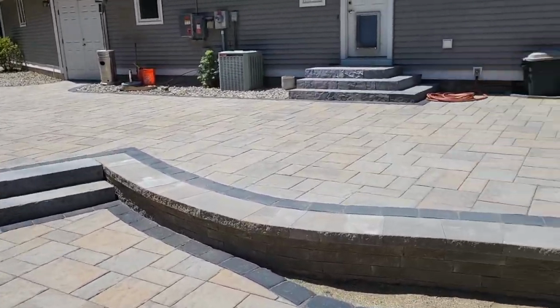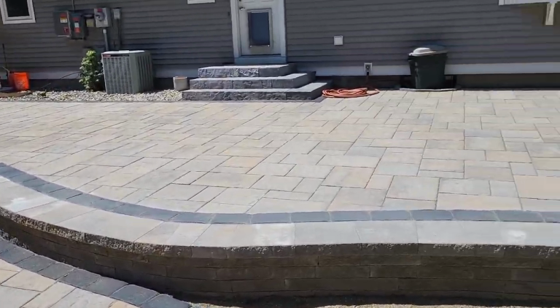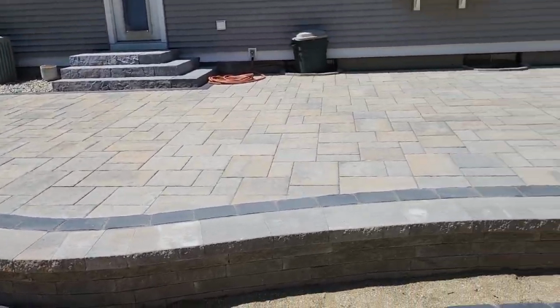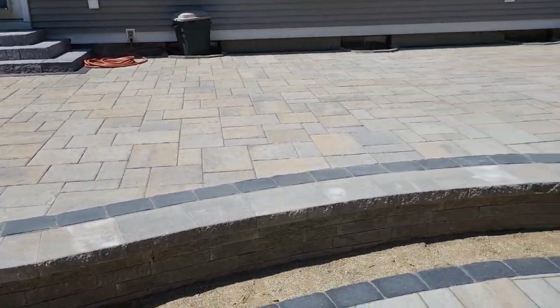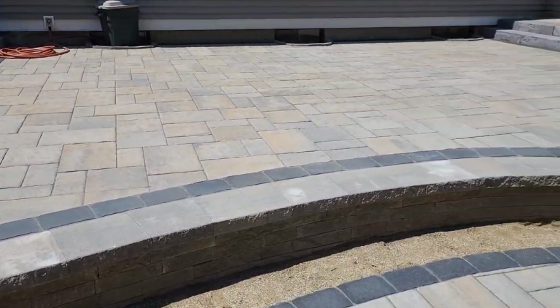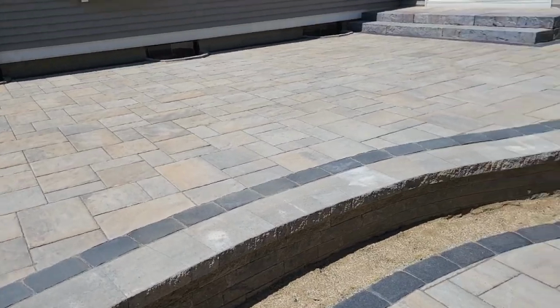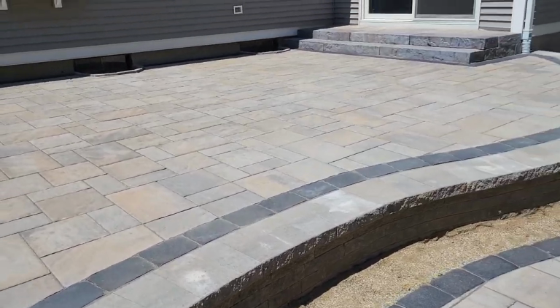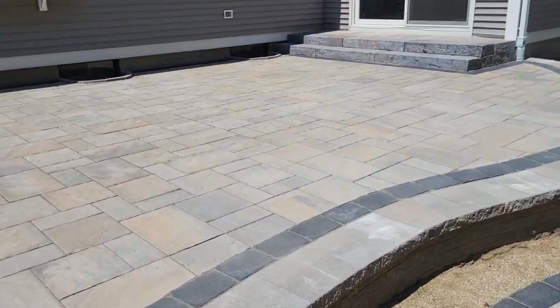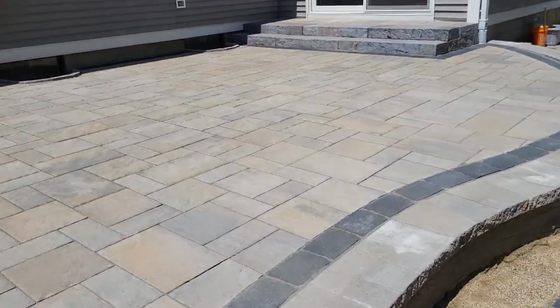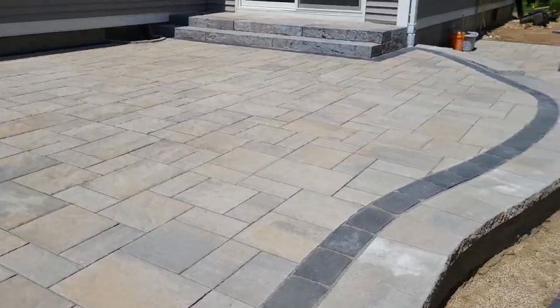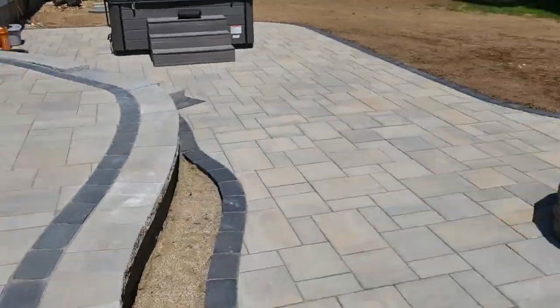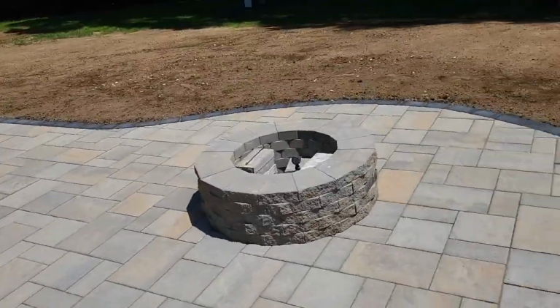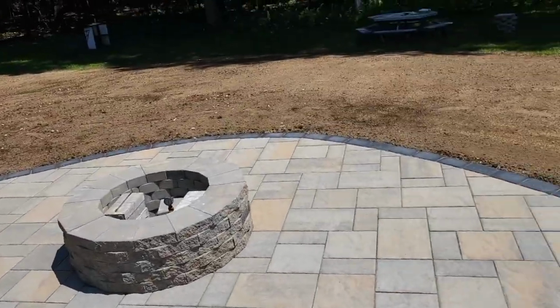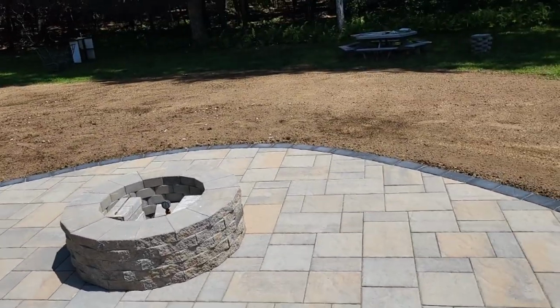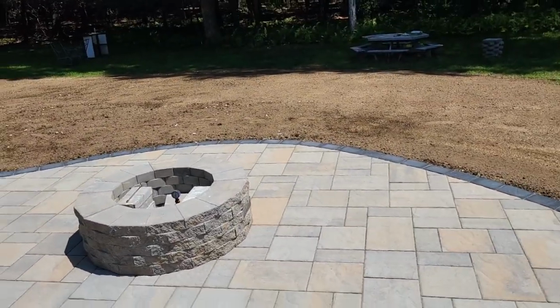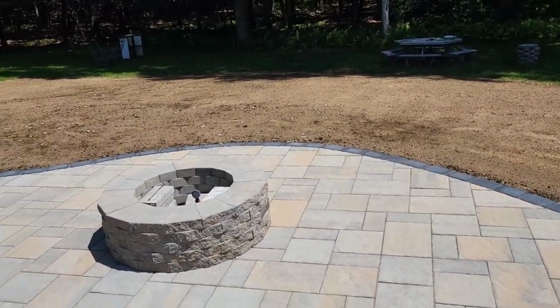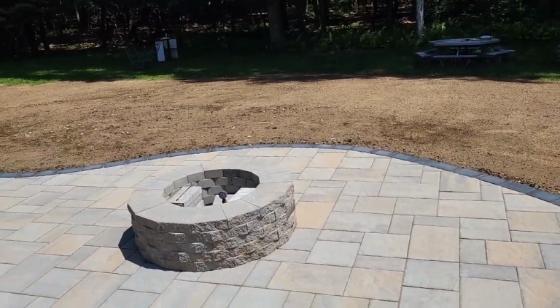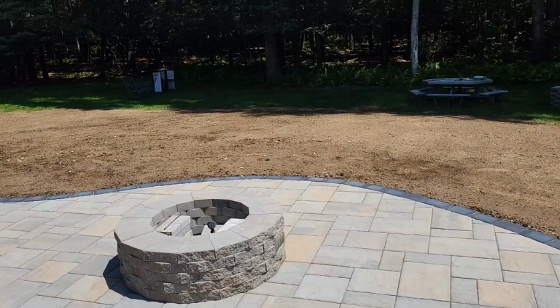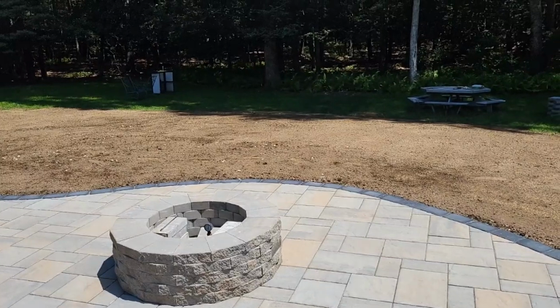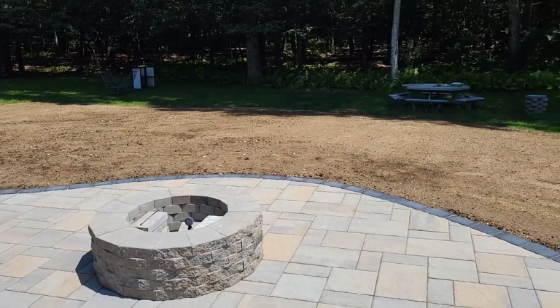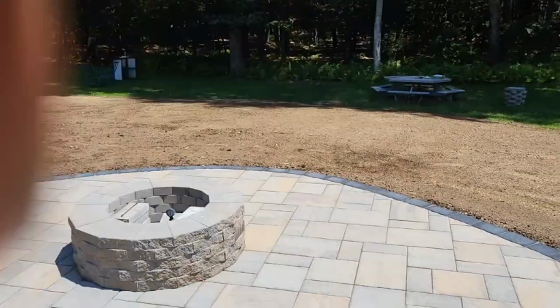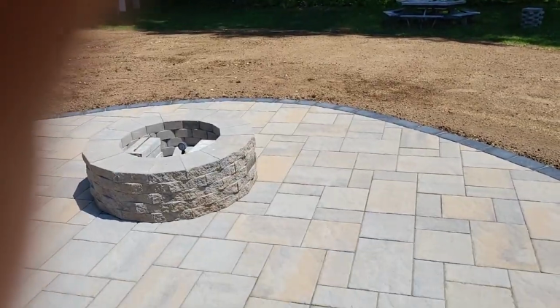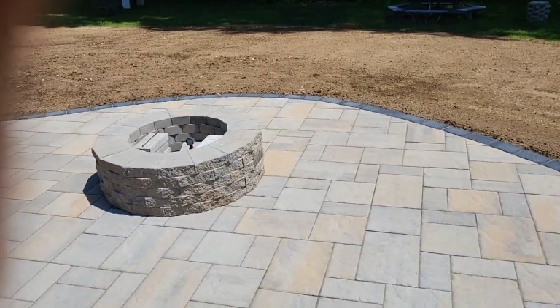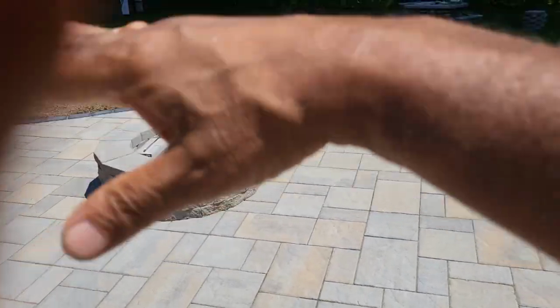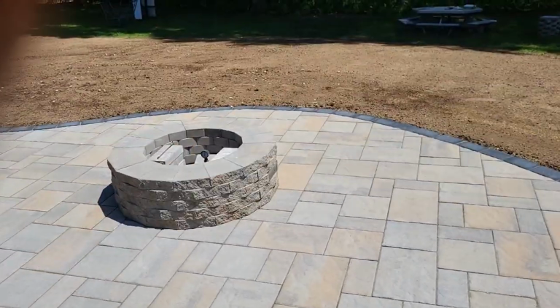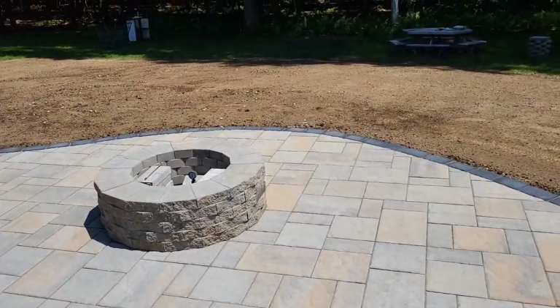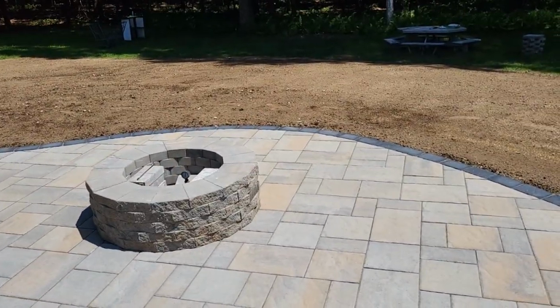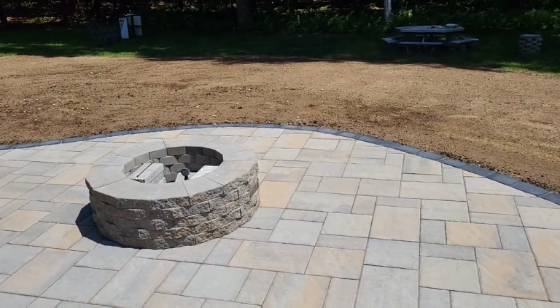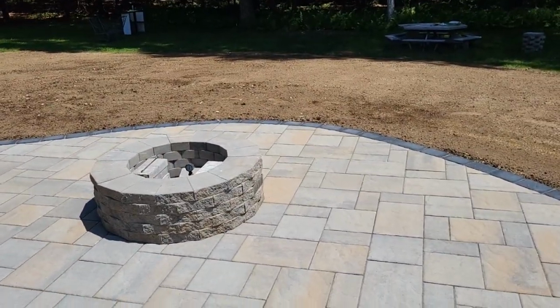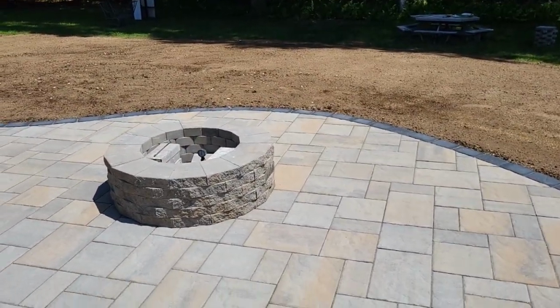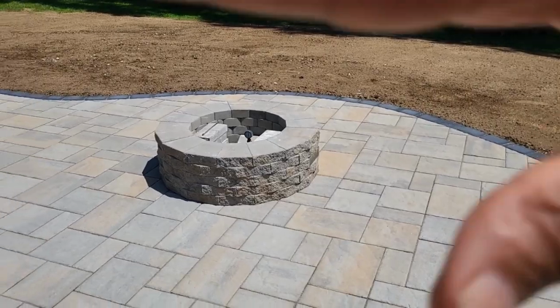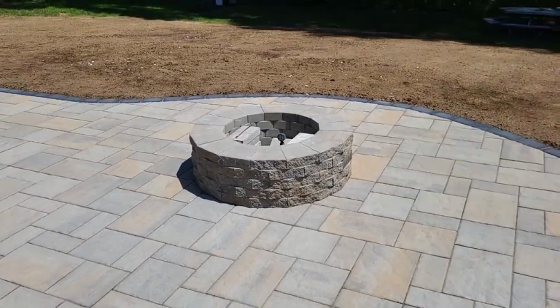We went two levels because the backside really dropped off fast — it's a good-sized slope. We took some of the excavated material and used it to berm up, and then brought in a little more material to make it nice and smooth for them.